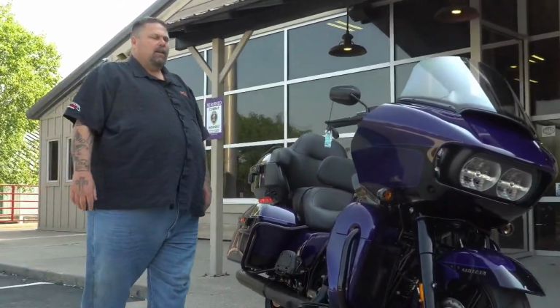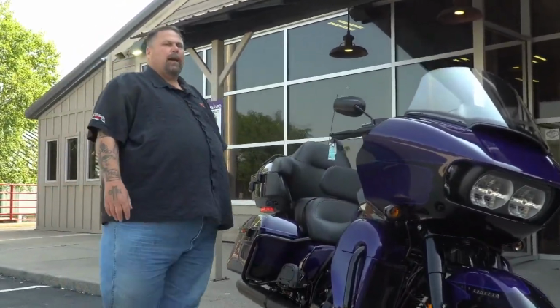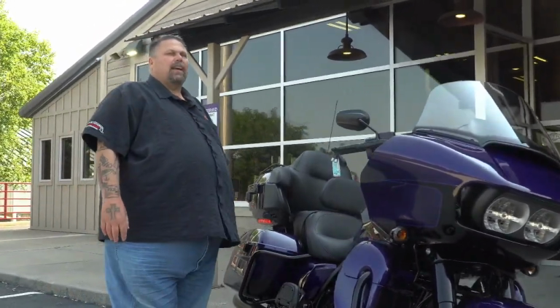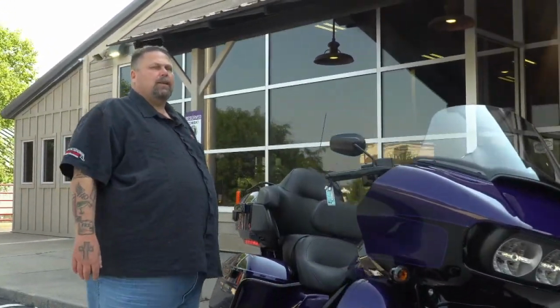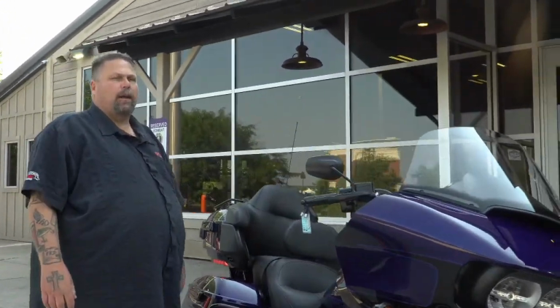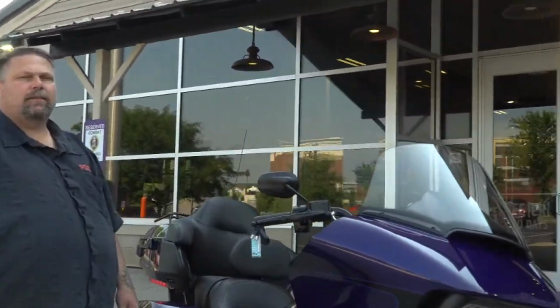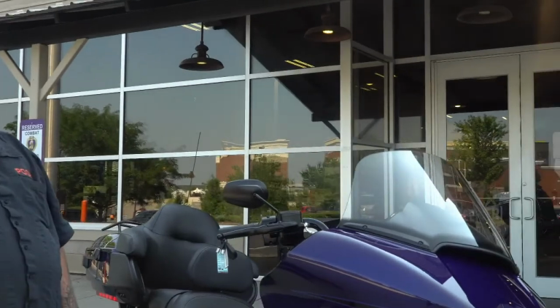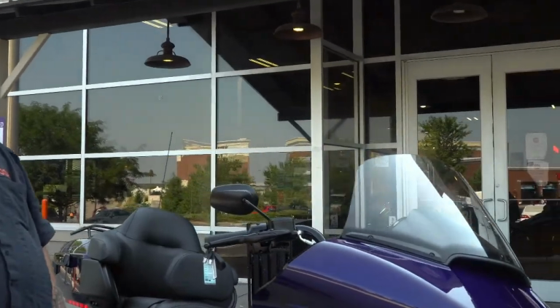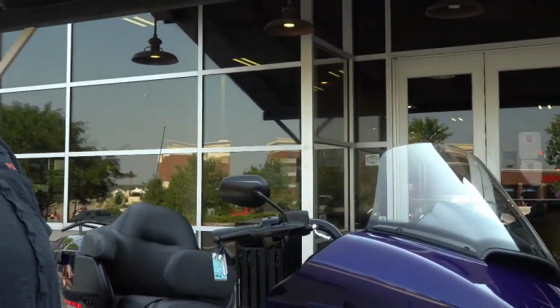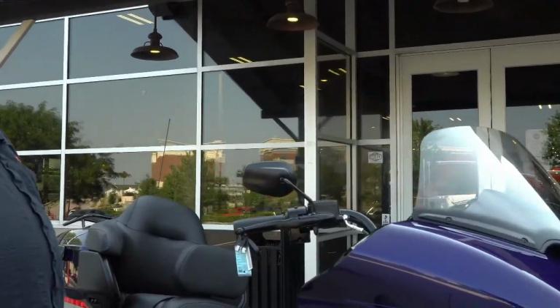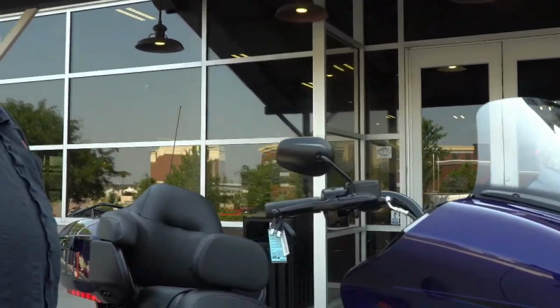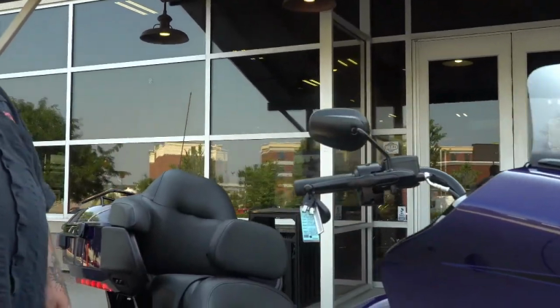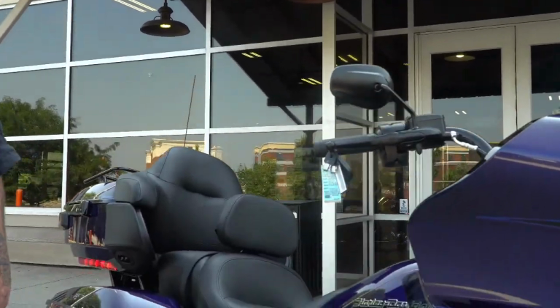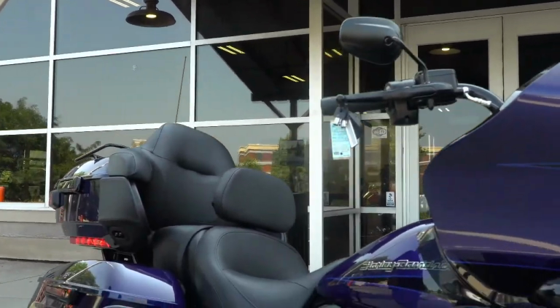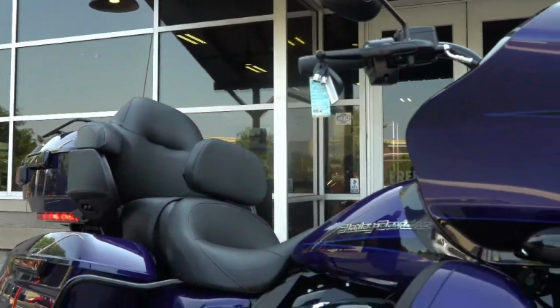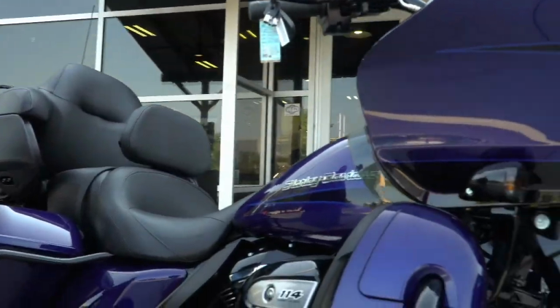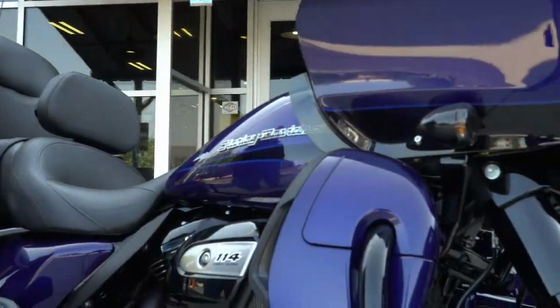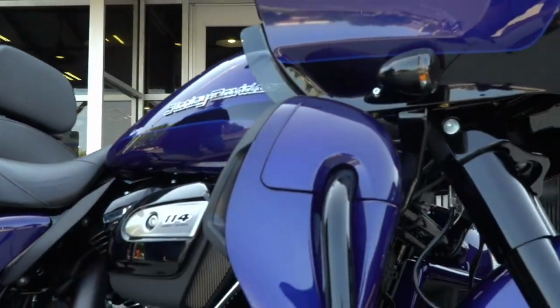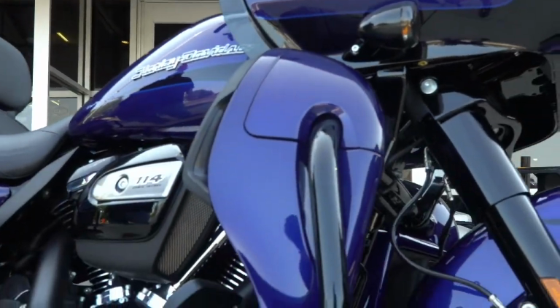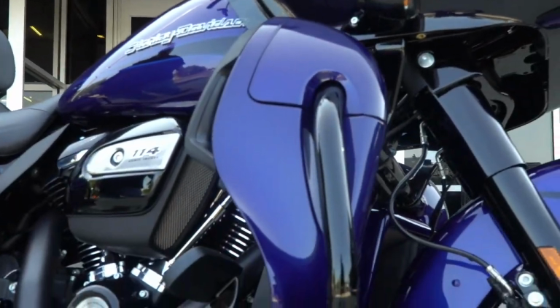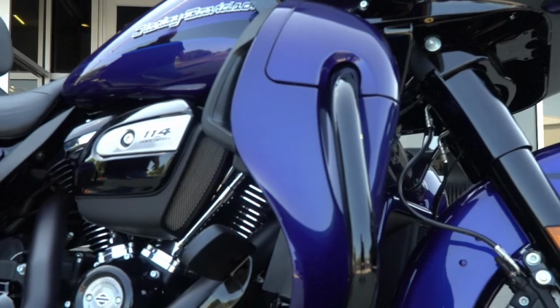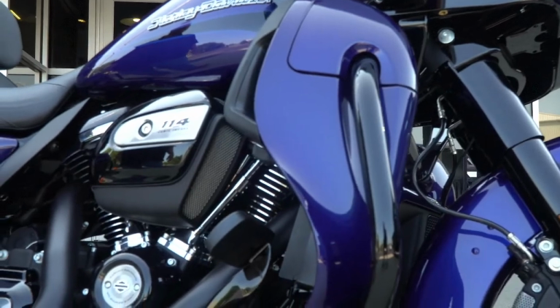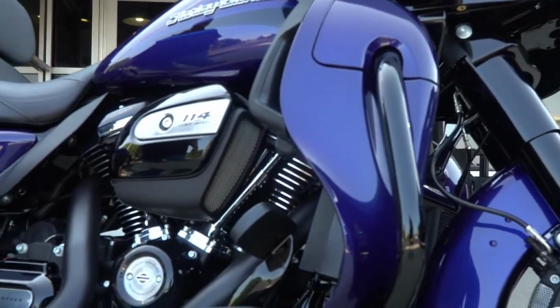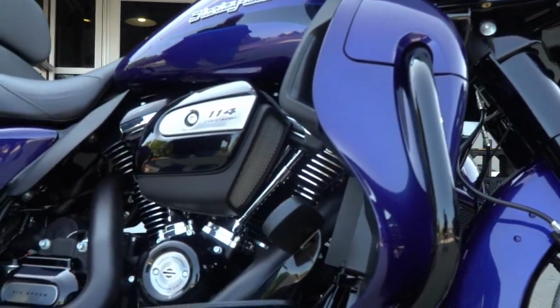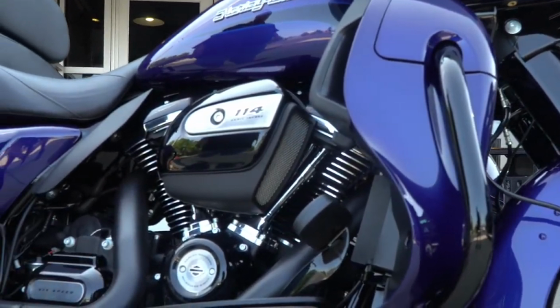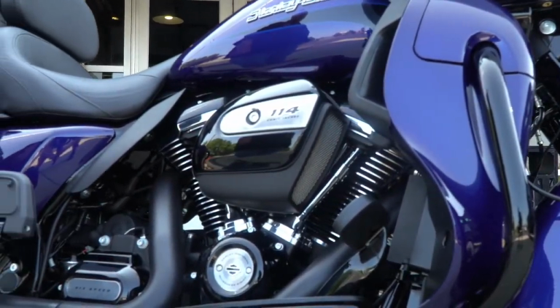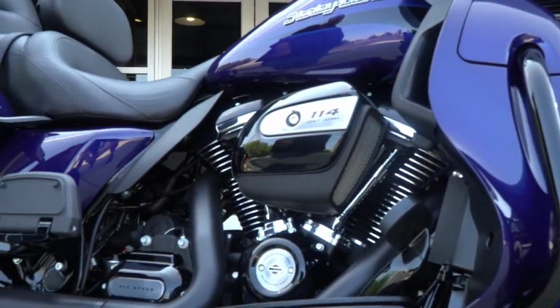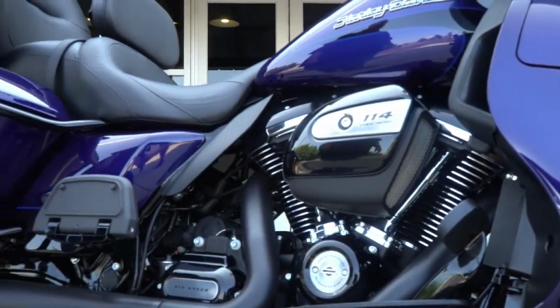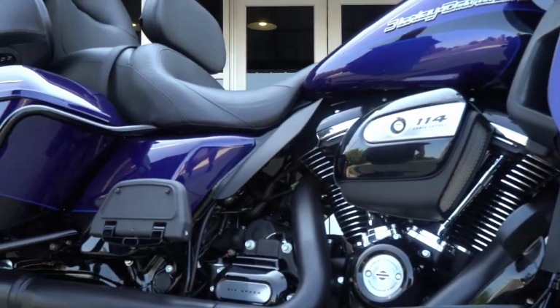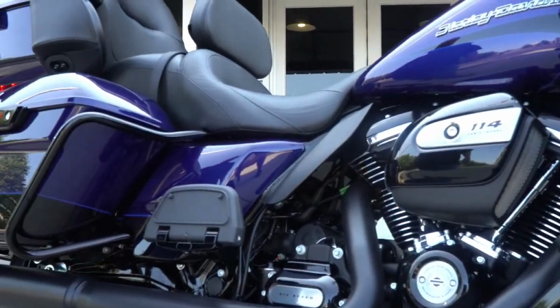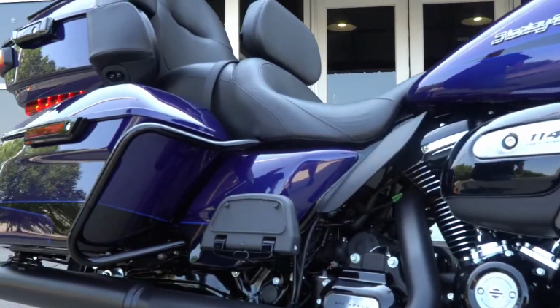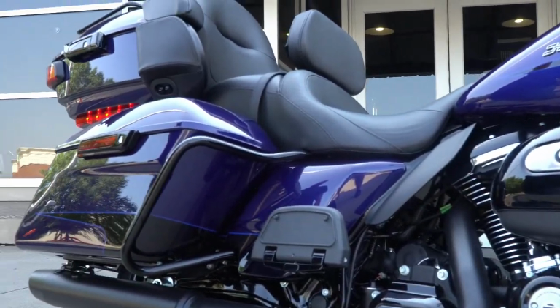This bike has ABS brakes, RDRS system, traction control, heel braking. Come and check it out. Six speed with the 114.